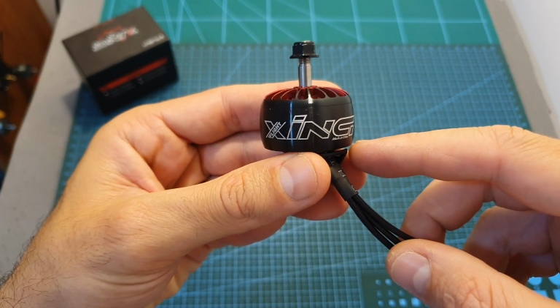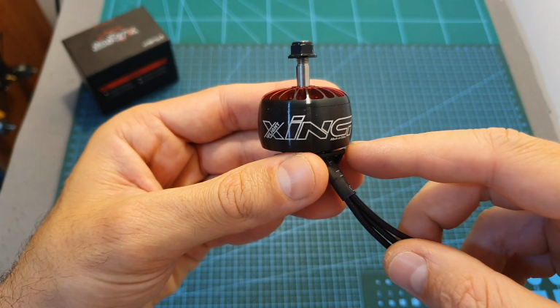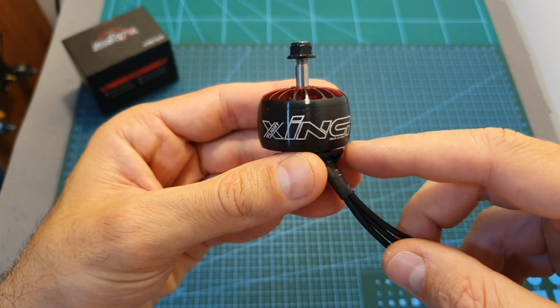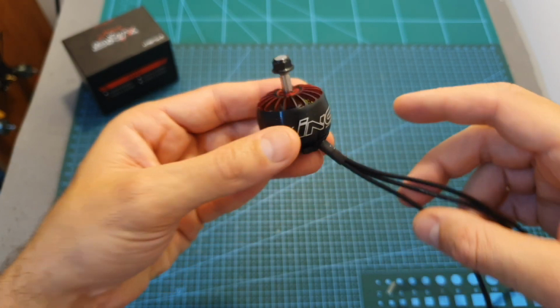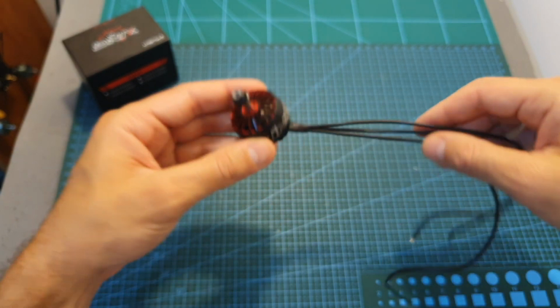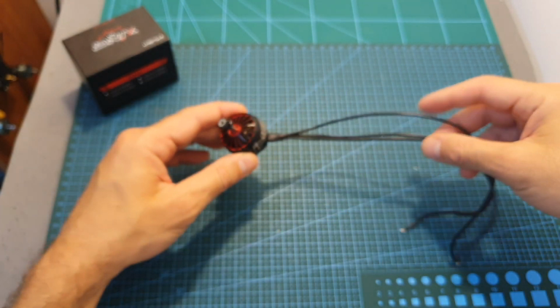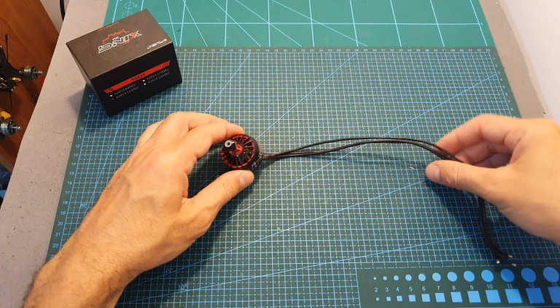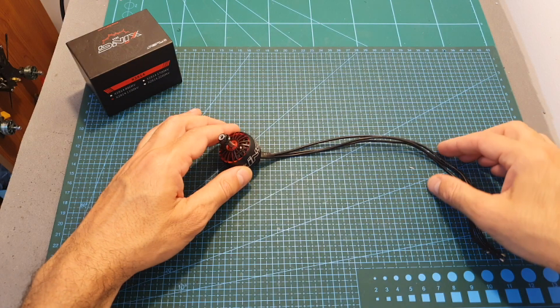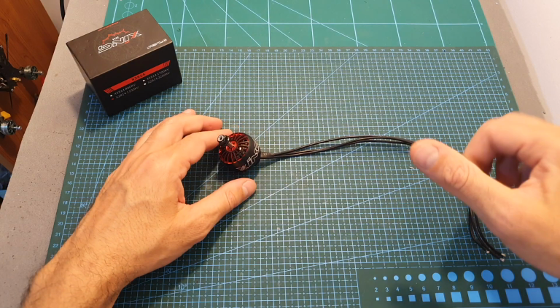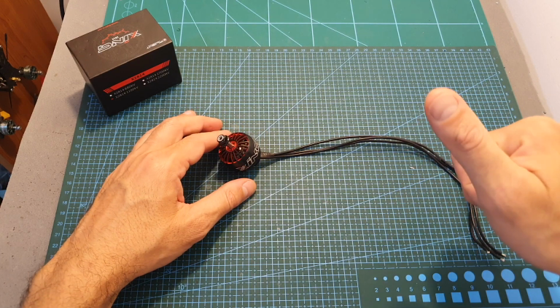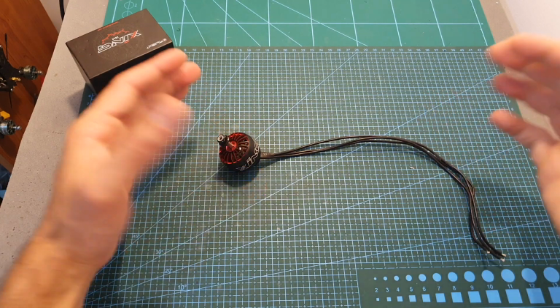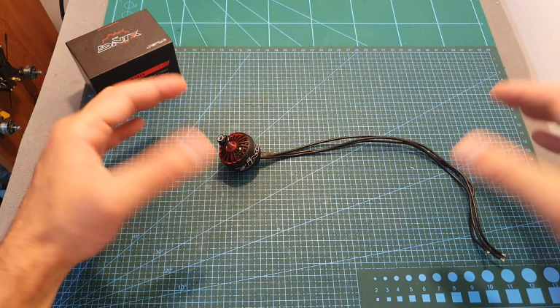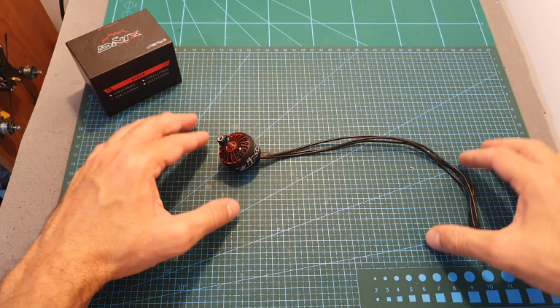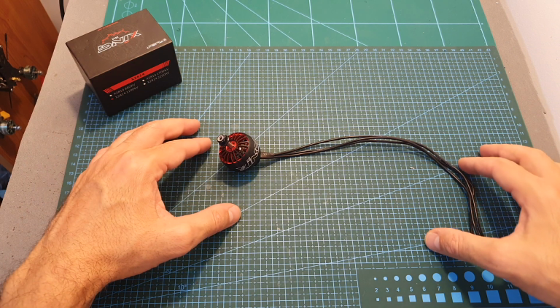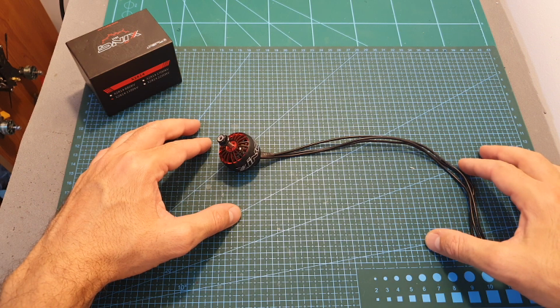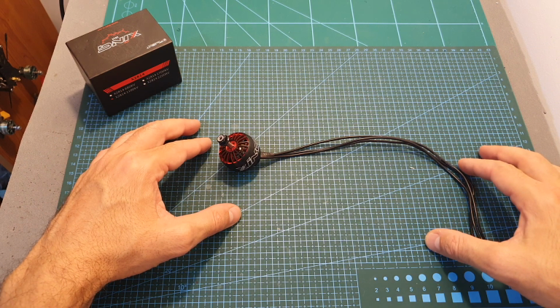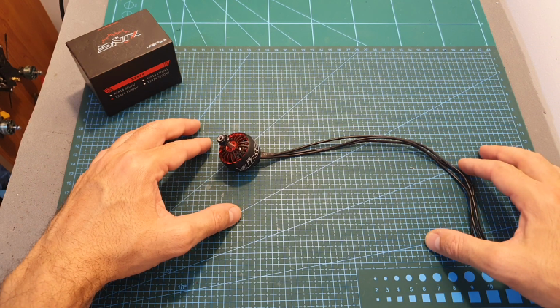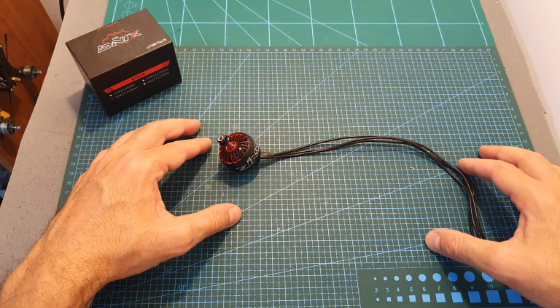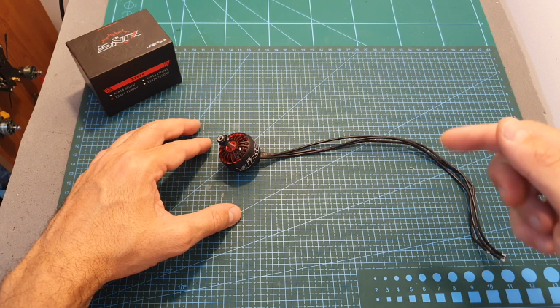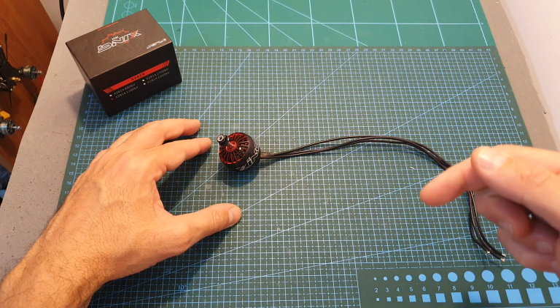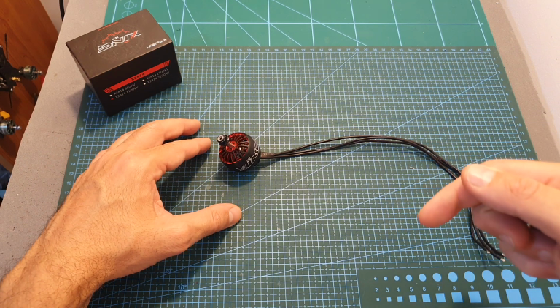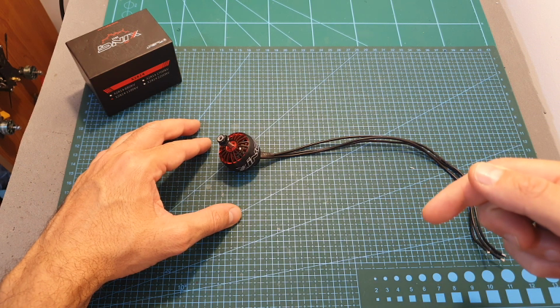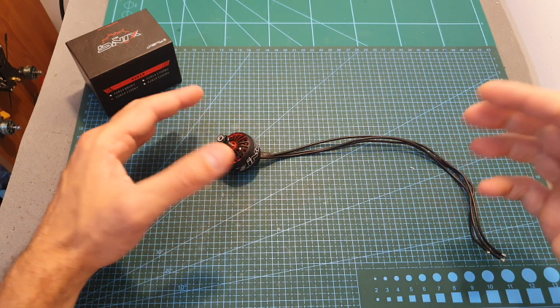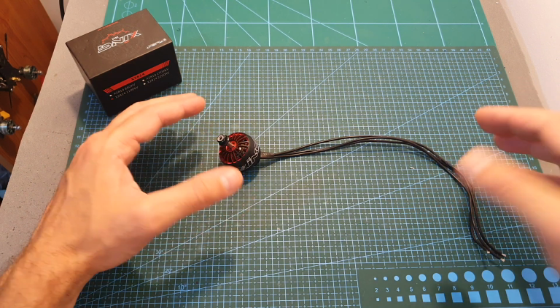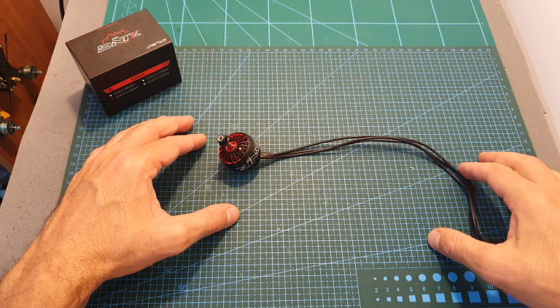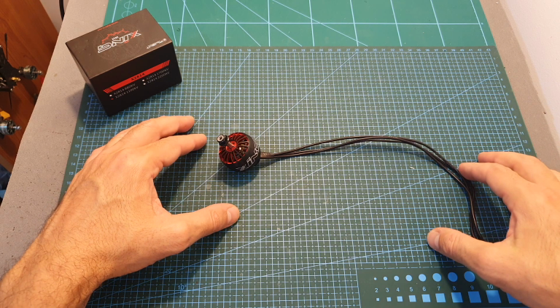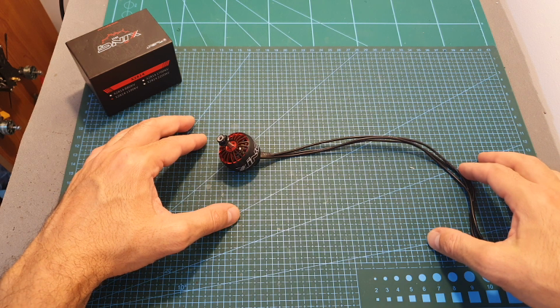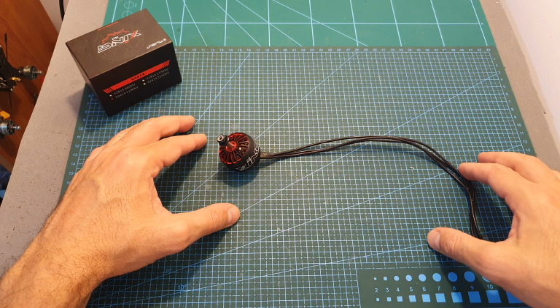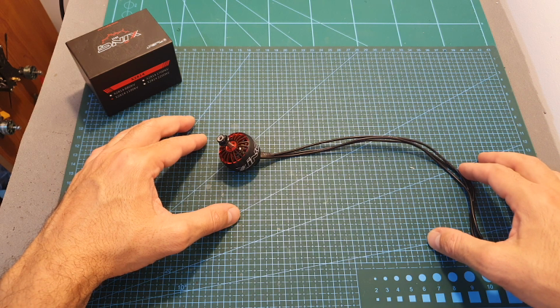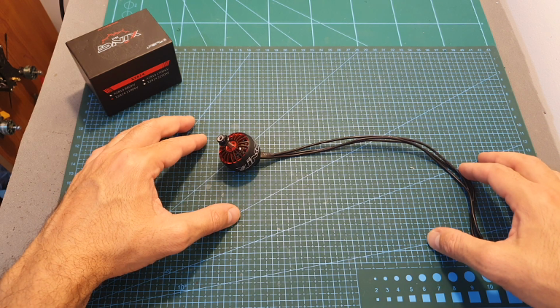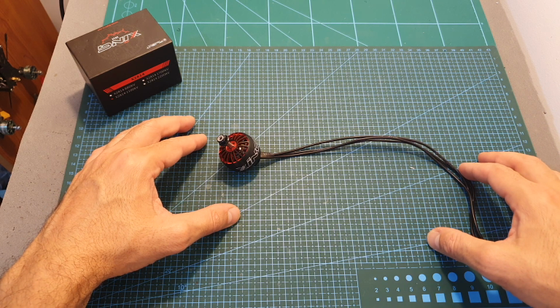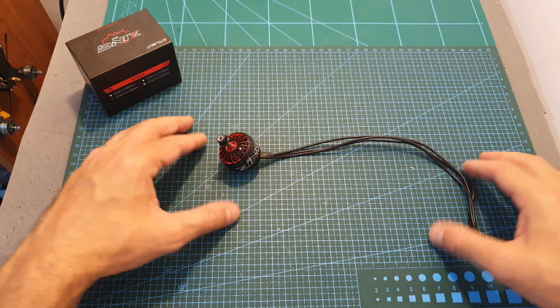Now I'm going to show you the thrust test. As always, if you have any questions feel free to ask them in the comment section down below. Don't forget to leave a thumbs up if you like this video, and consider subscribing to my channel and hitting the notification bell. See you in my next videos — goodbye!